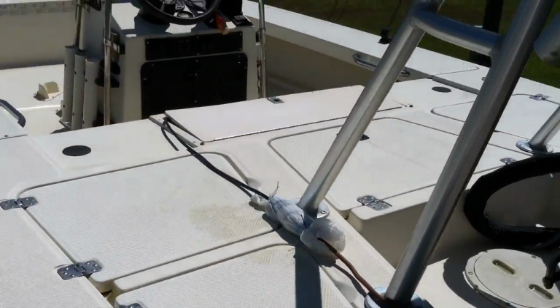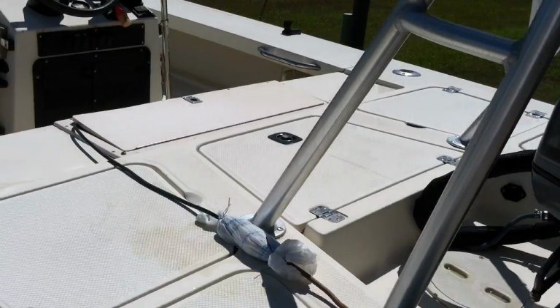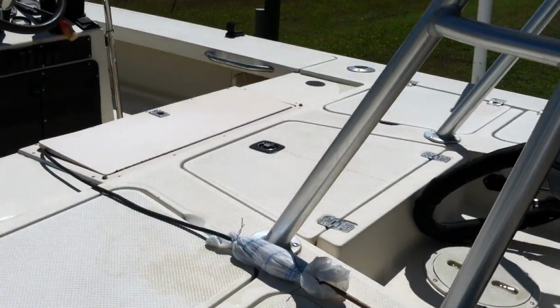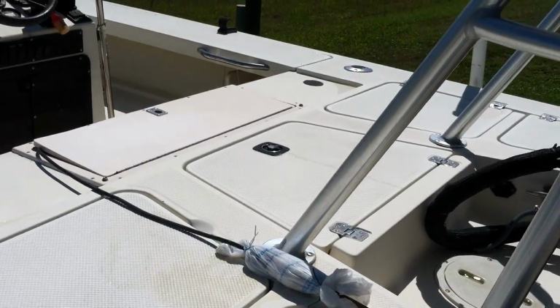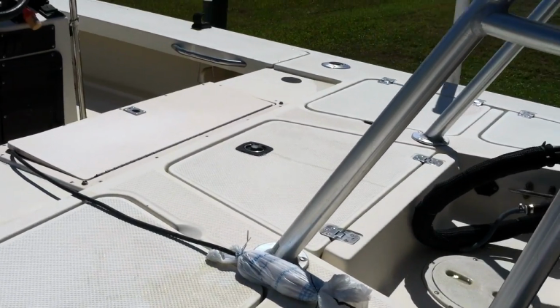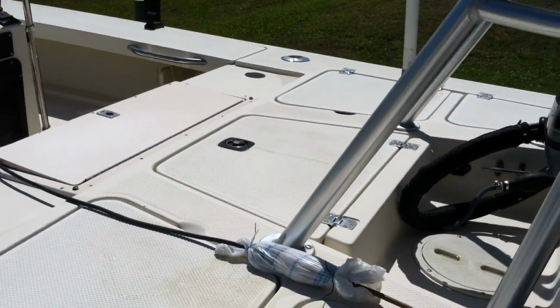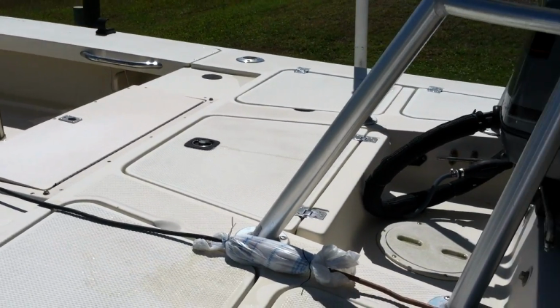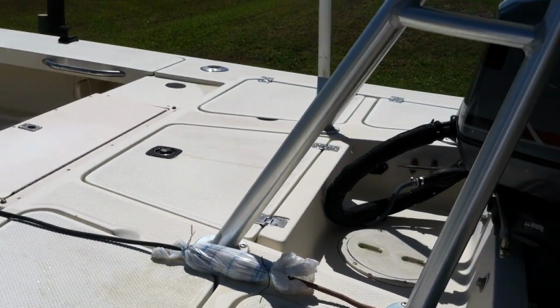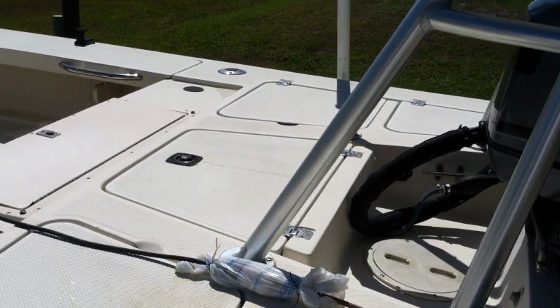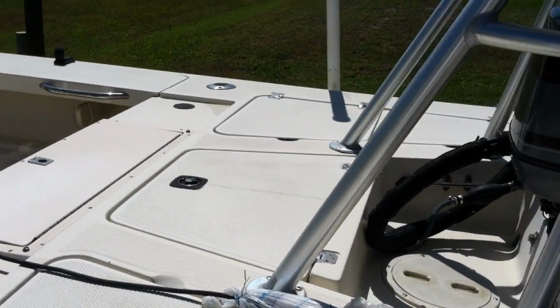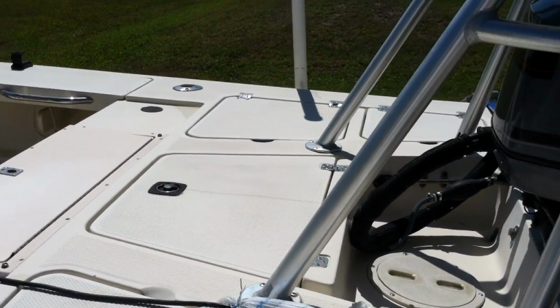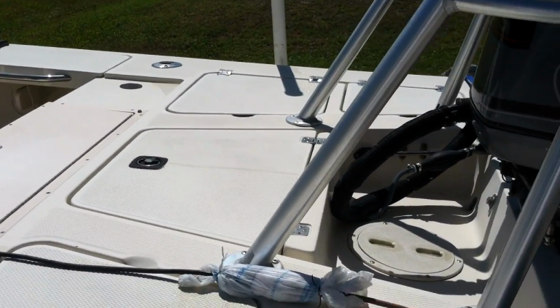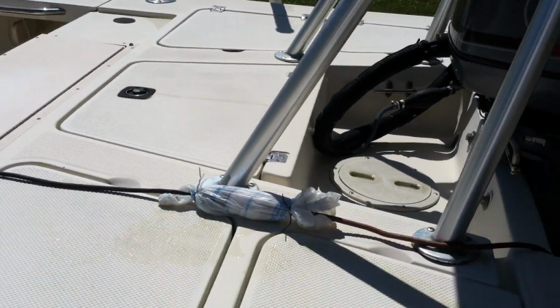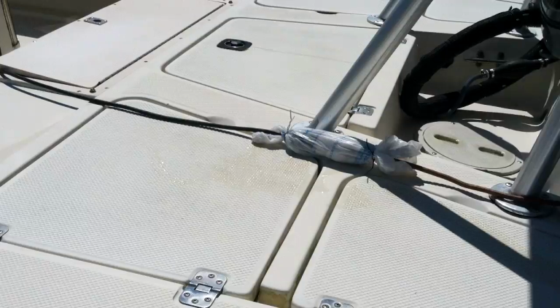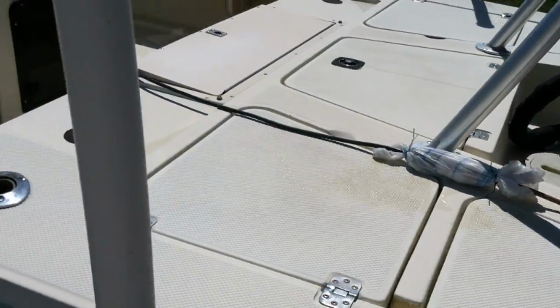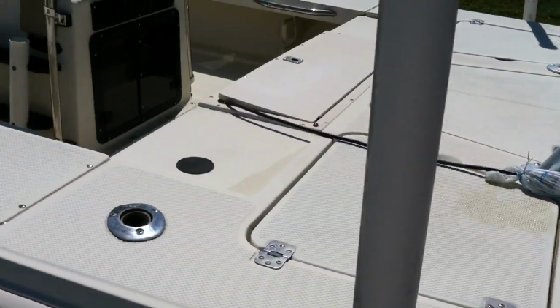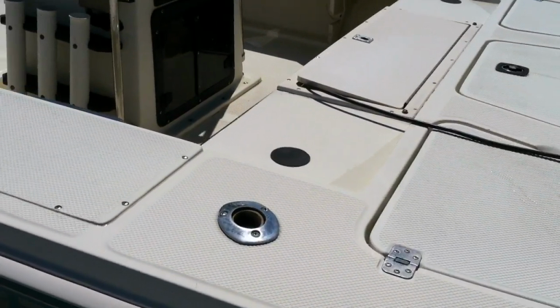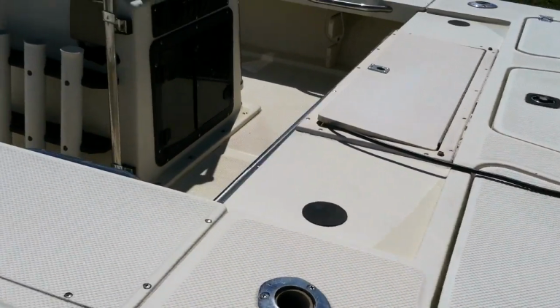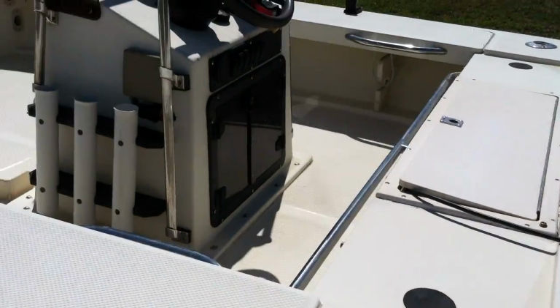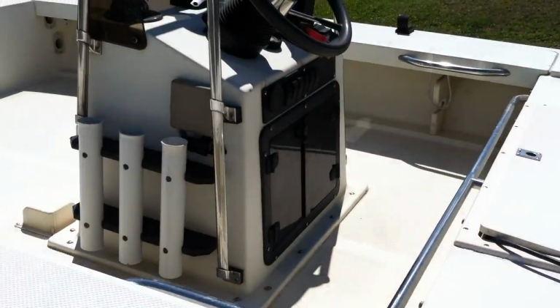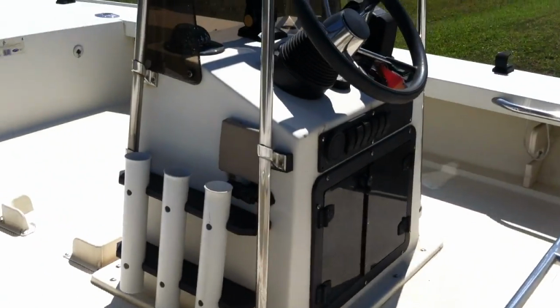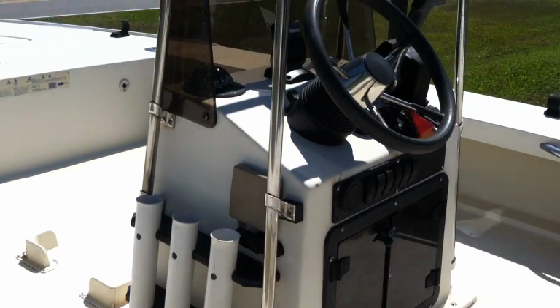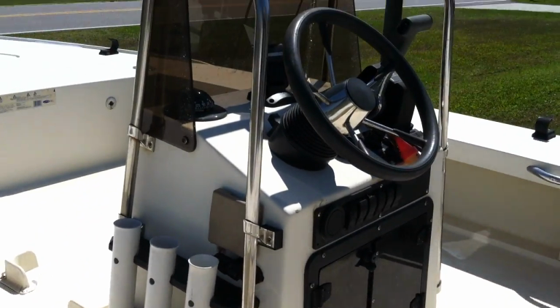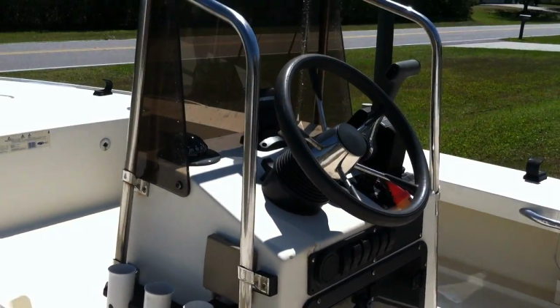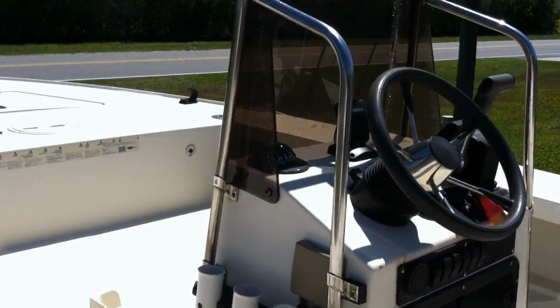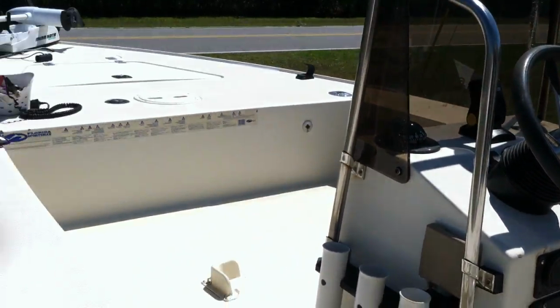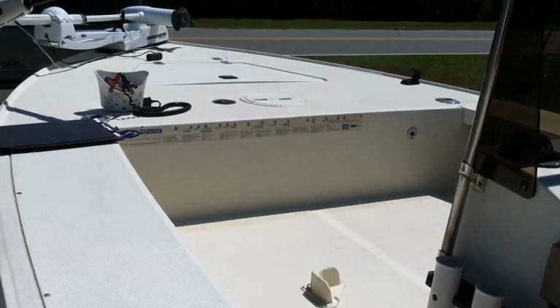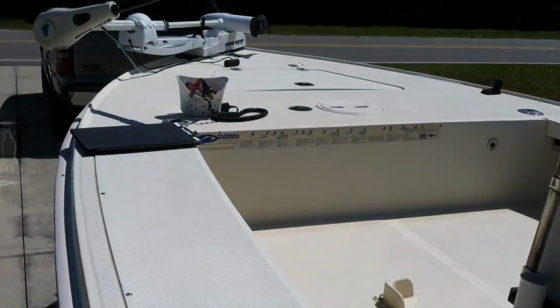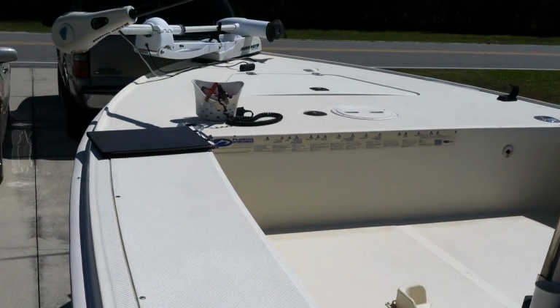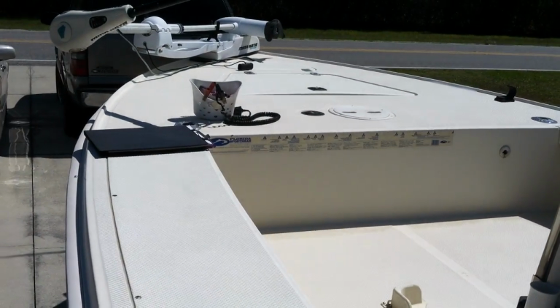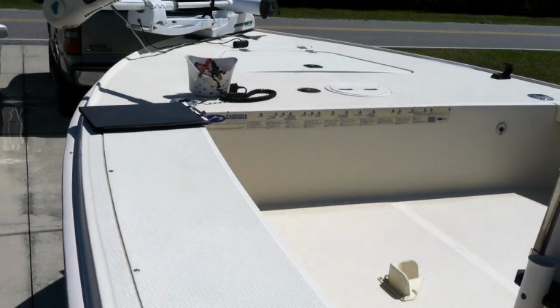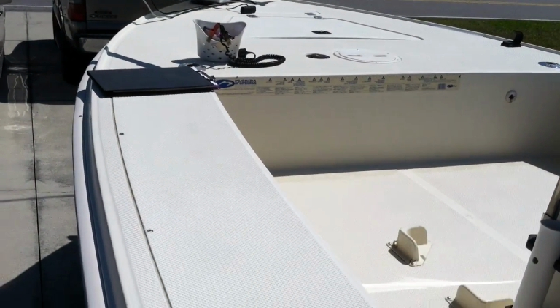Got a live well there in the center, four batteries under the seat, console, nice big deck.